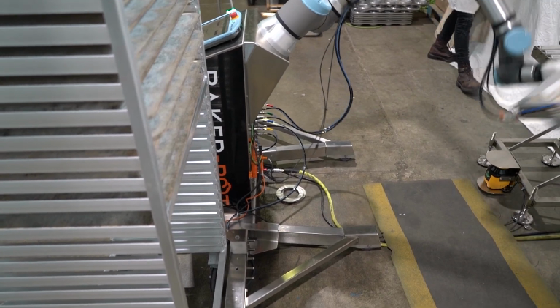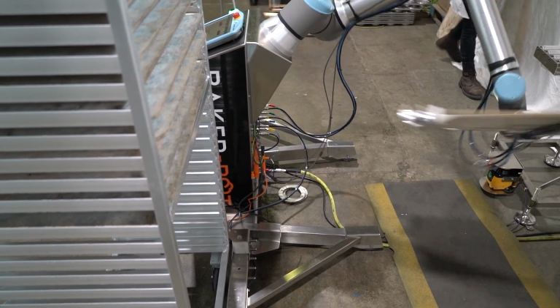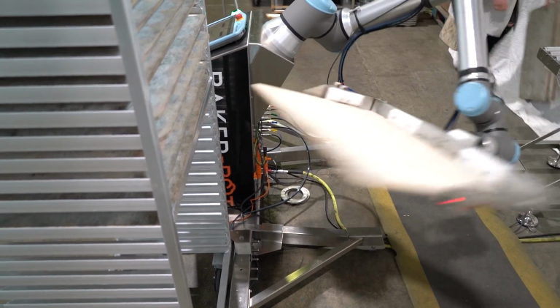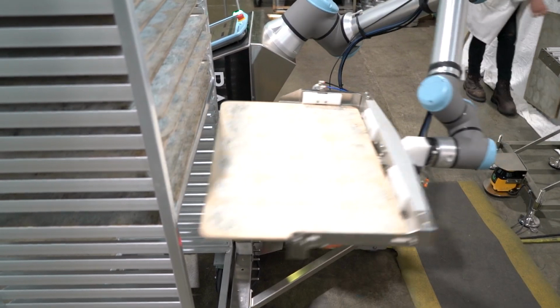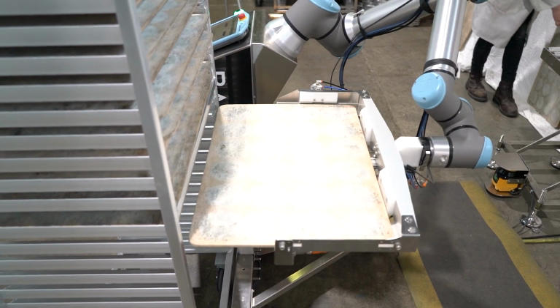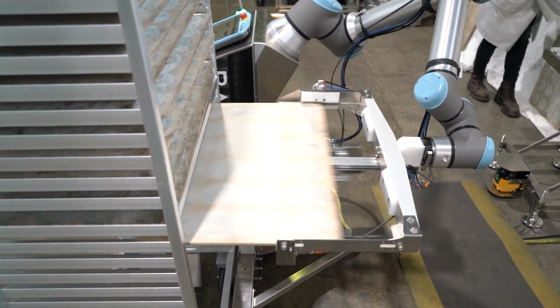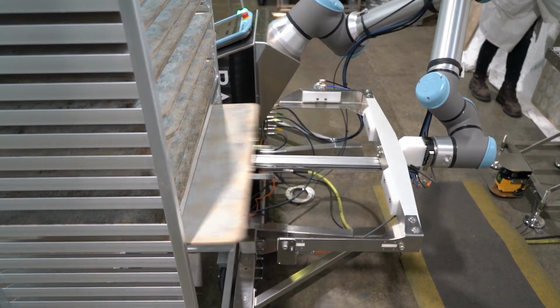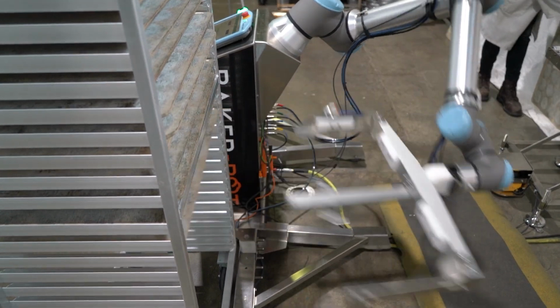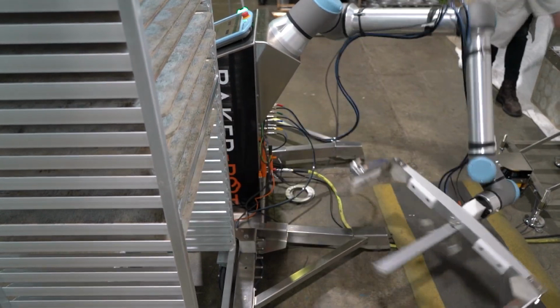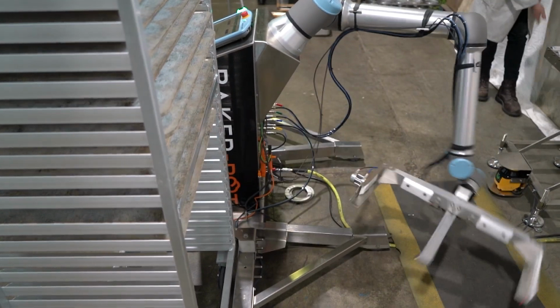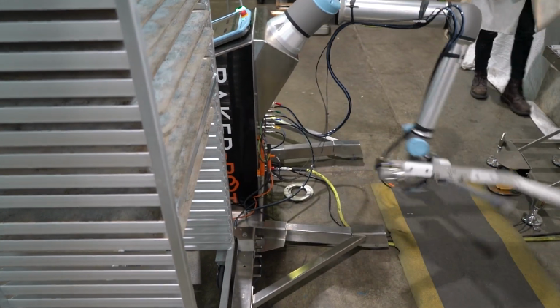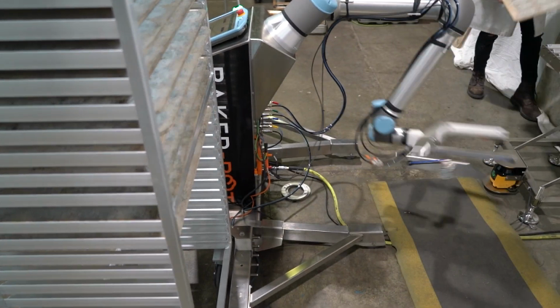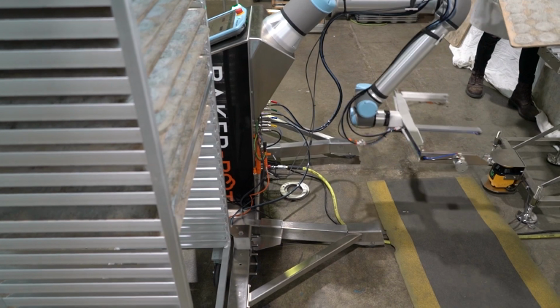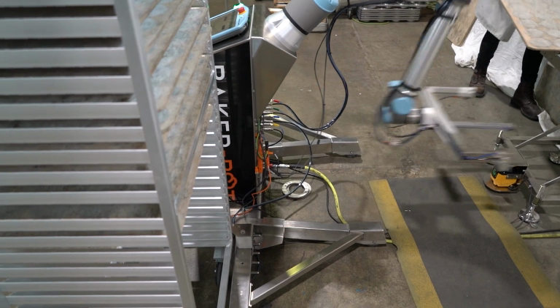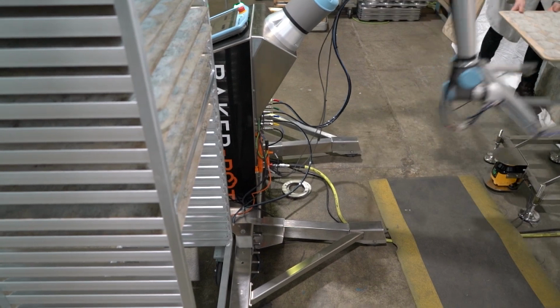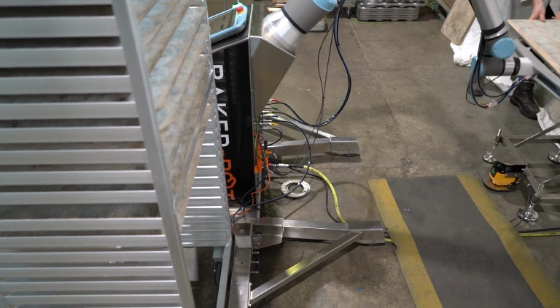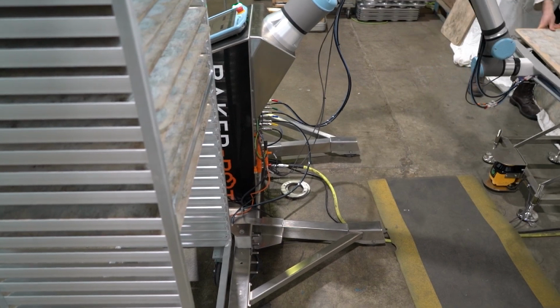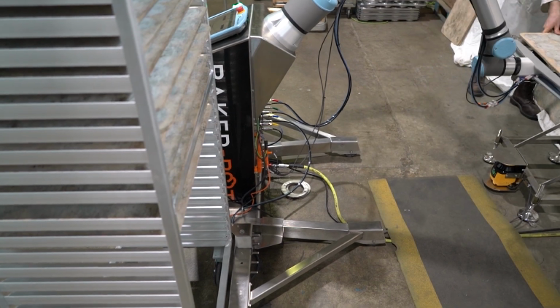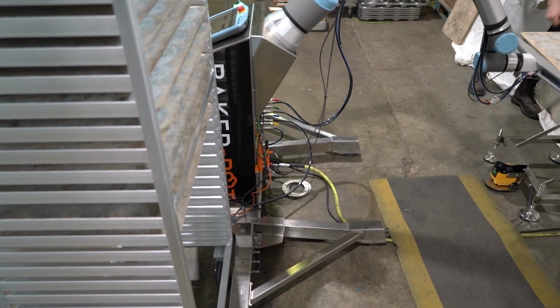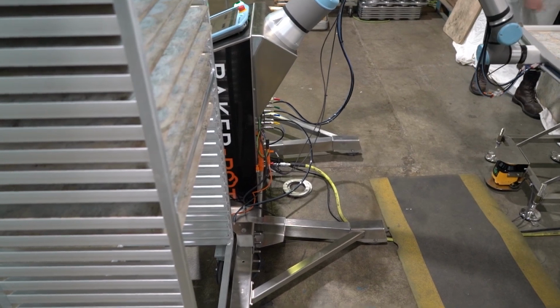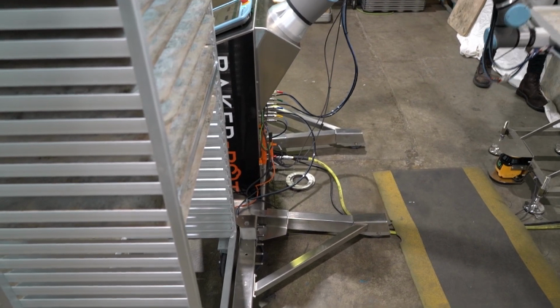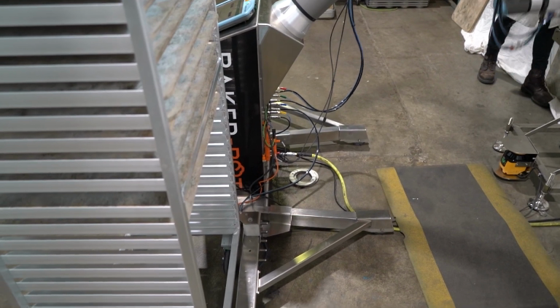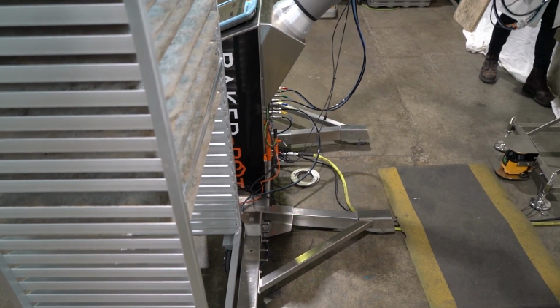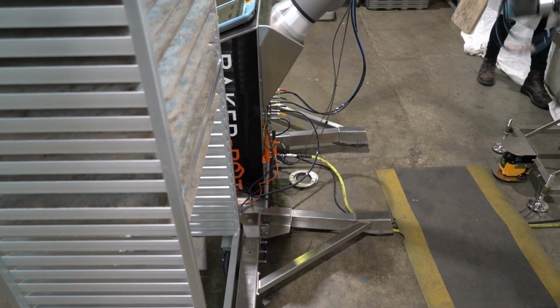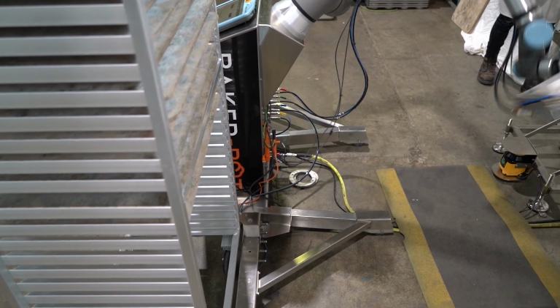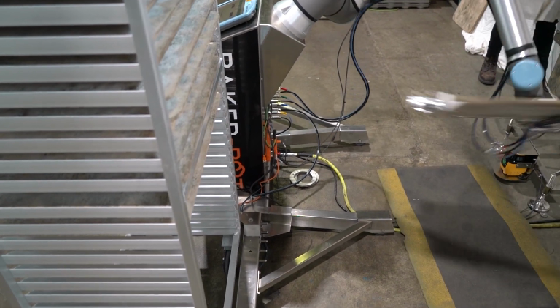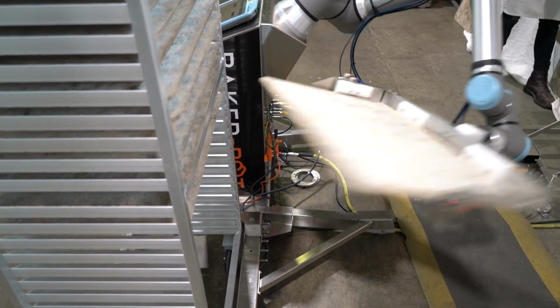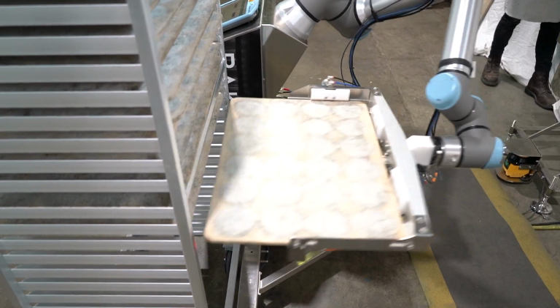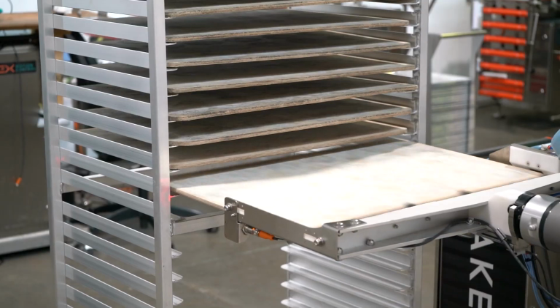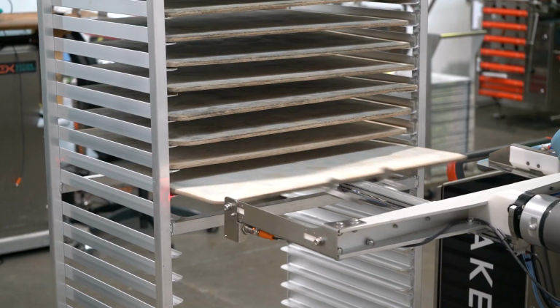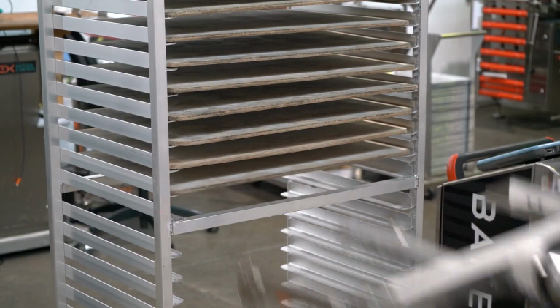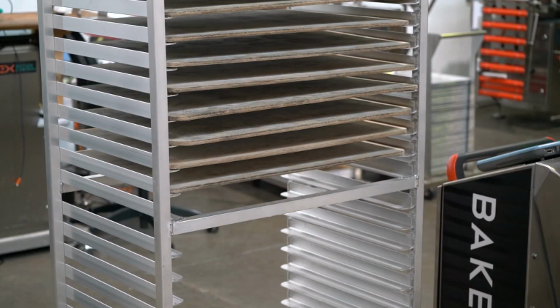The weight with the tooling is almost 22 pounds, so it's extremely effective to watch how smooth this is and how accurate it is at that speed and those weights.